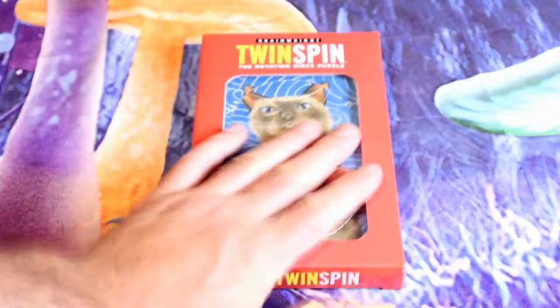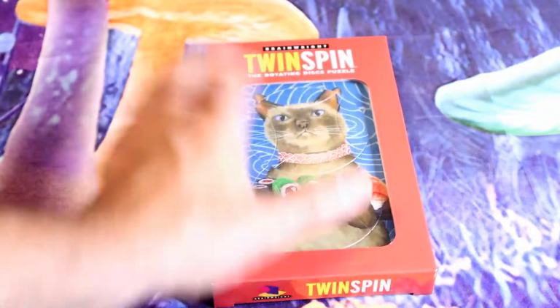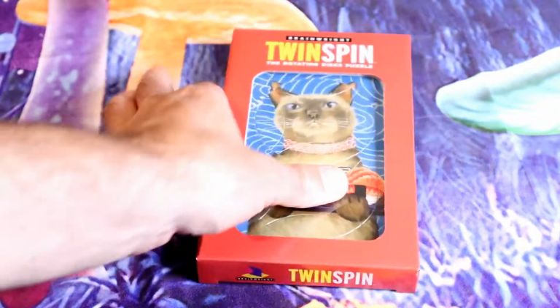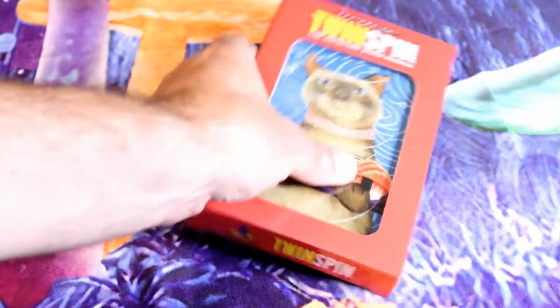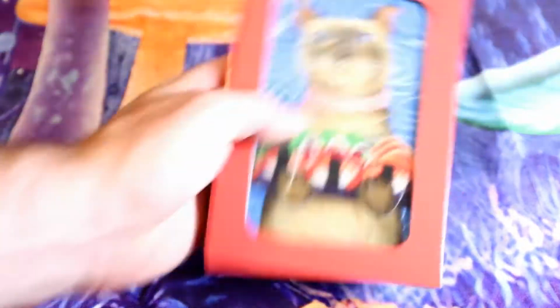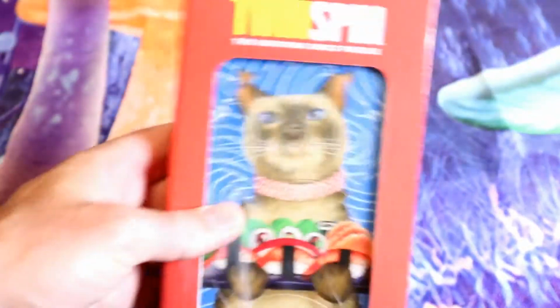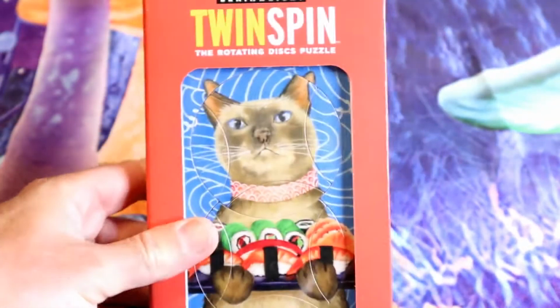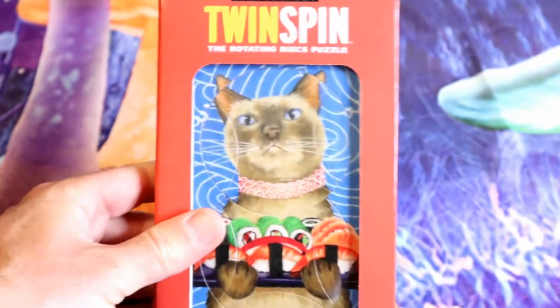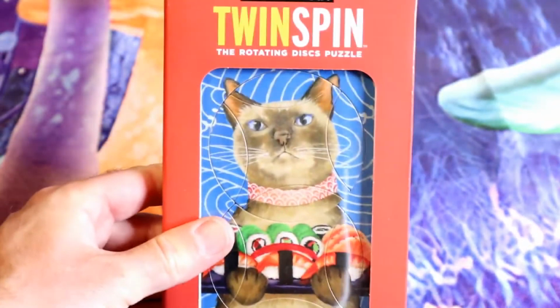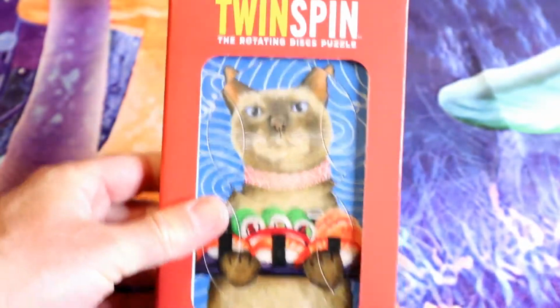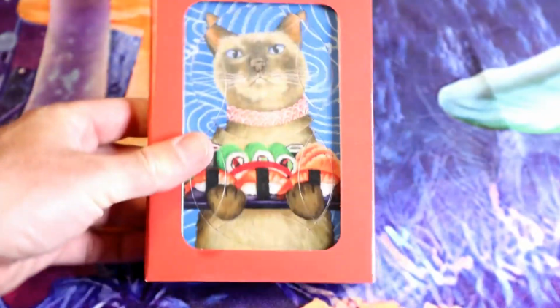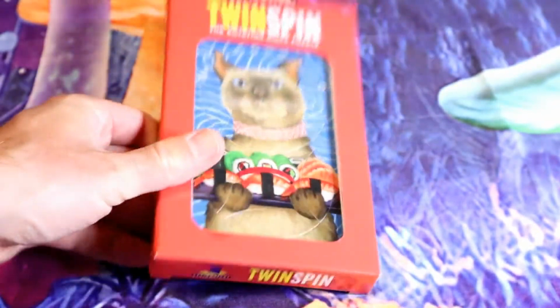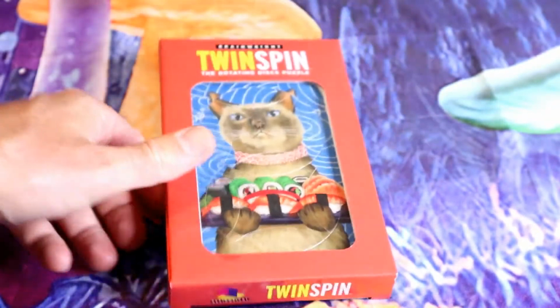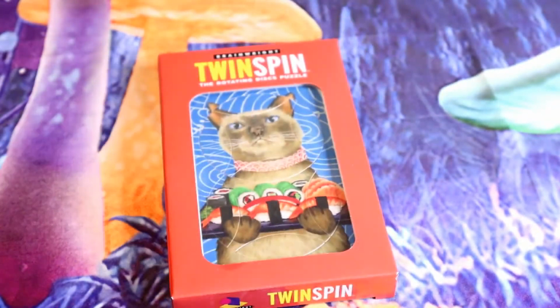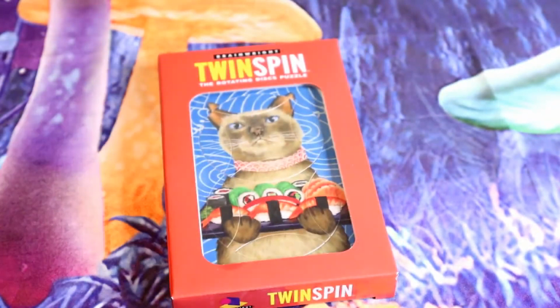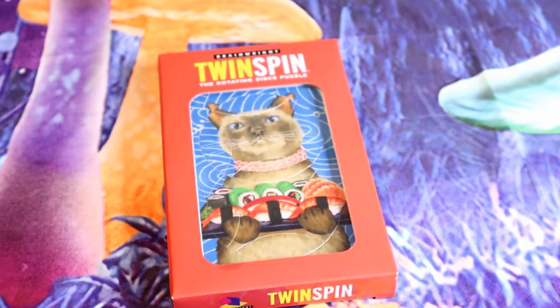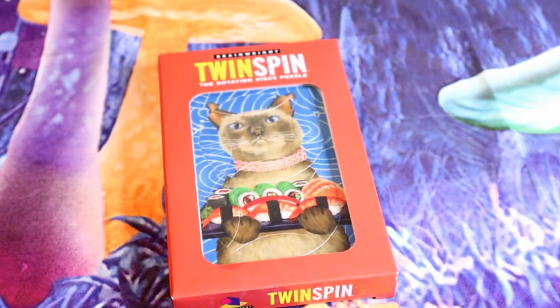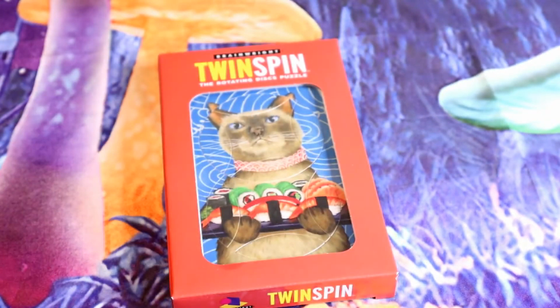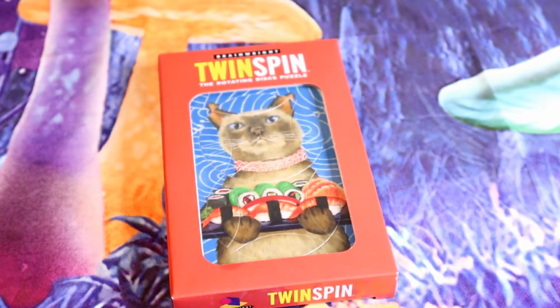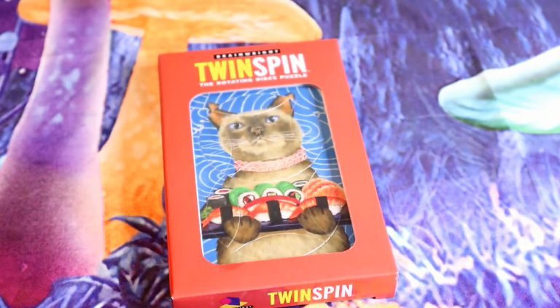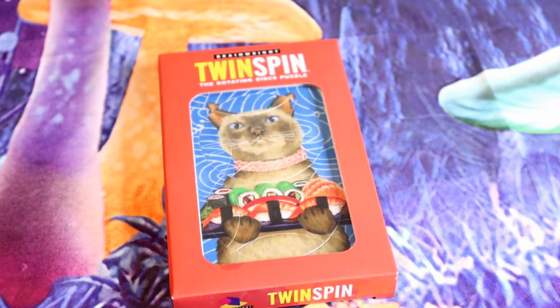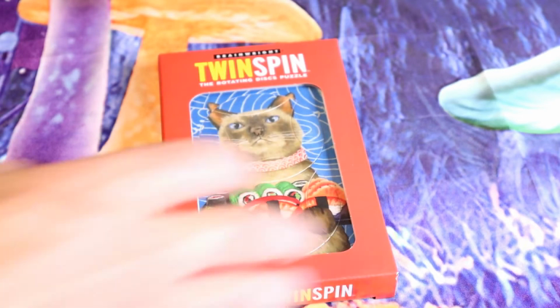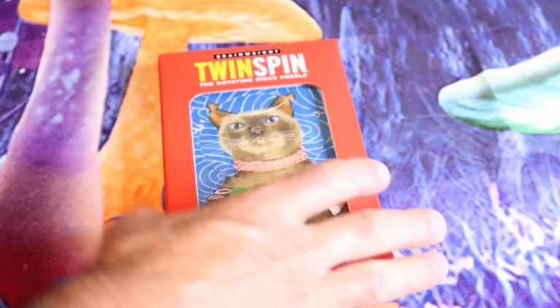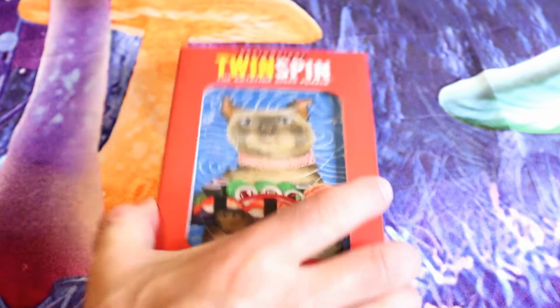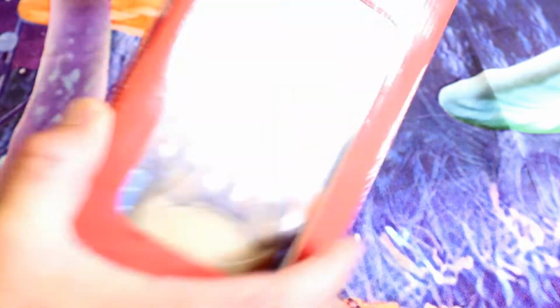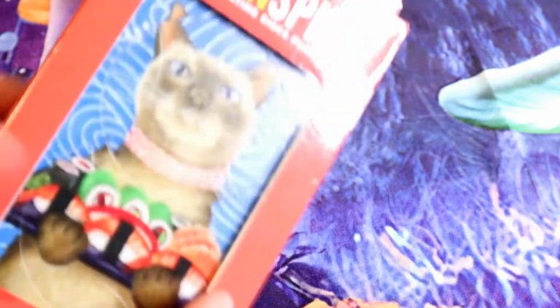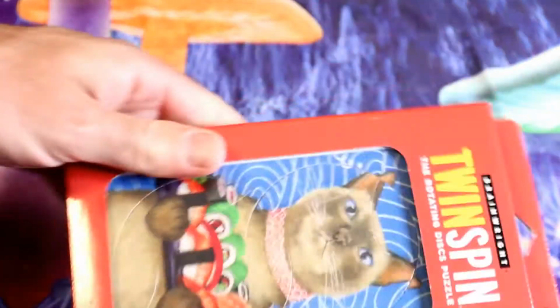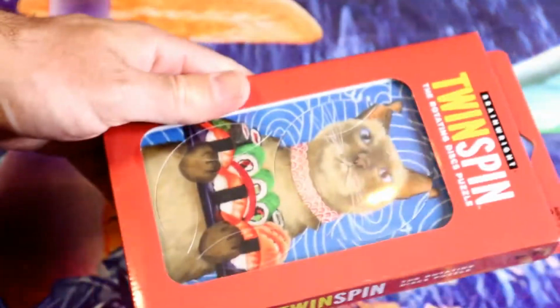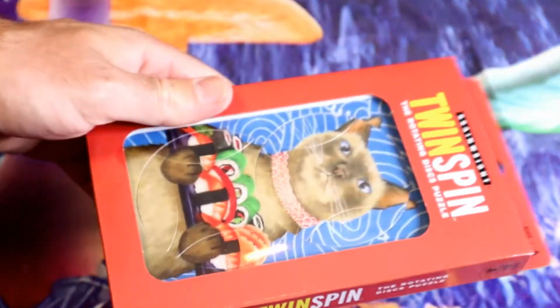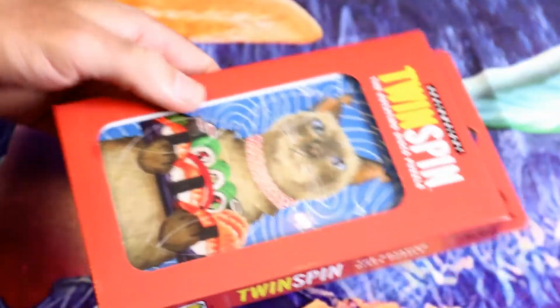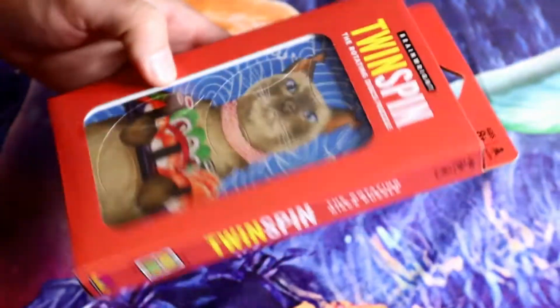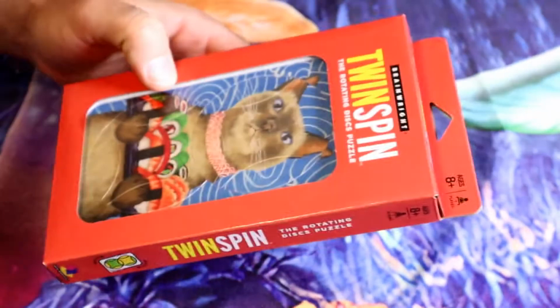Hey, what's going on, everyone? Welcome to the Nightmall's Guys Review Channel. Today I'm going to review a really weird yet interesting thing that you may or may not want.